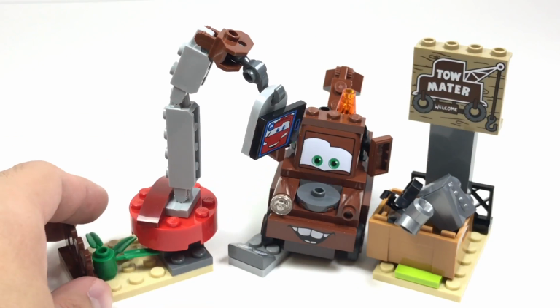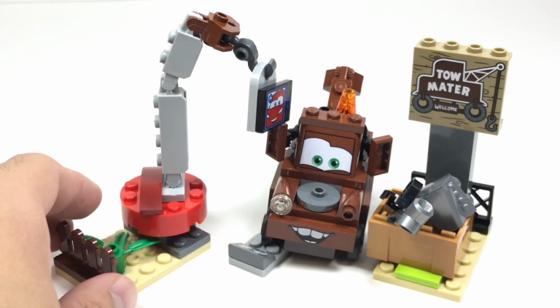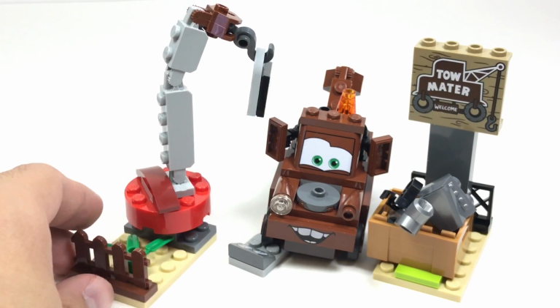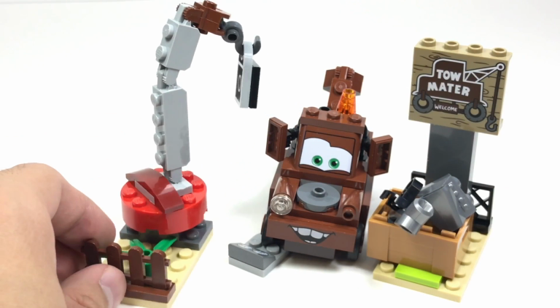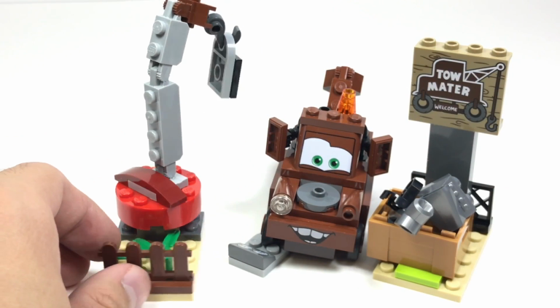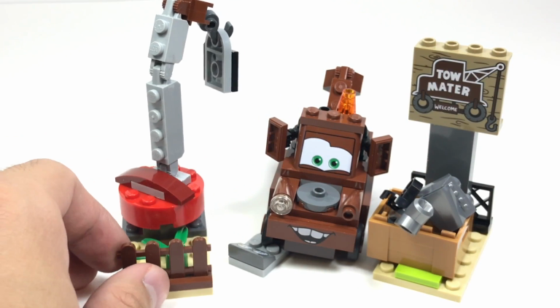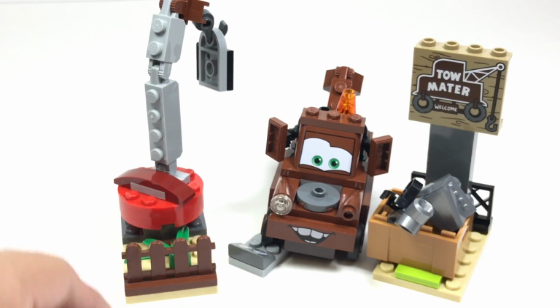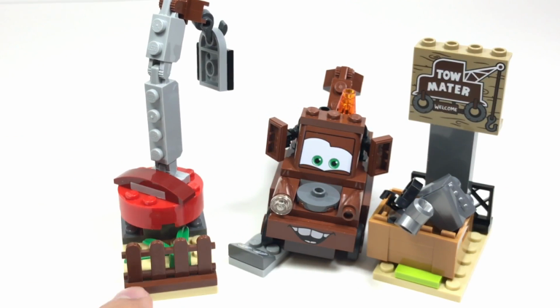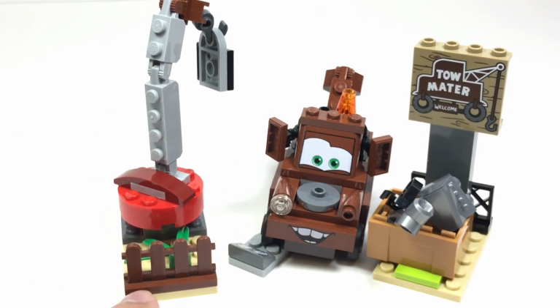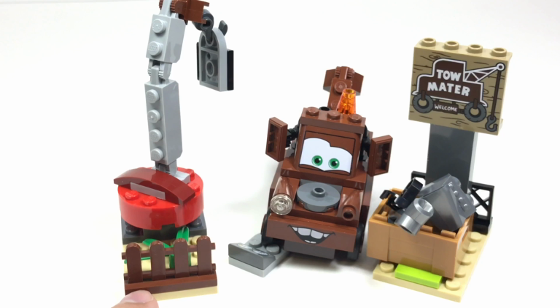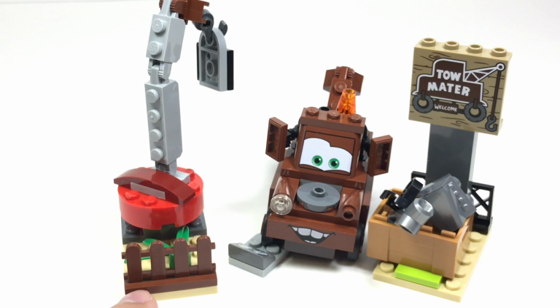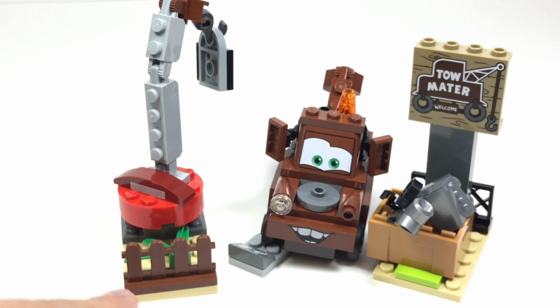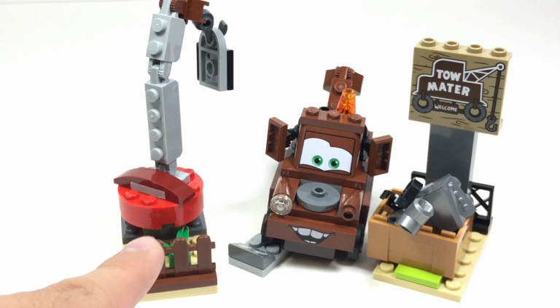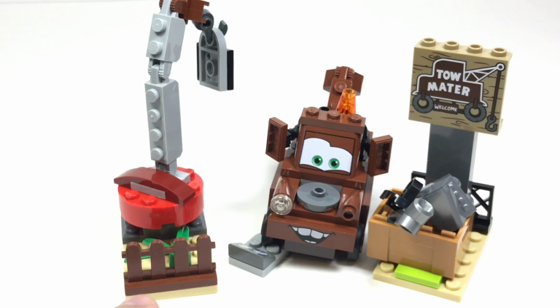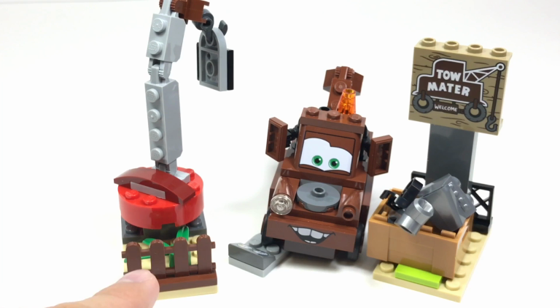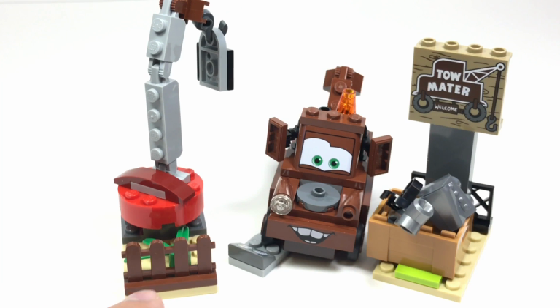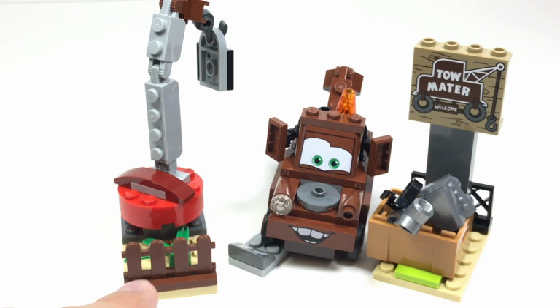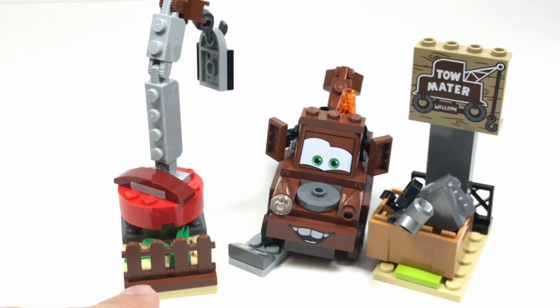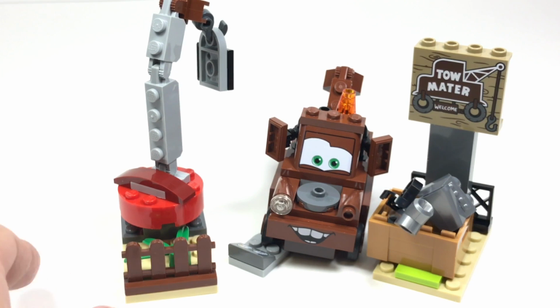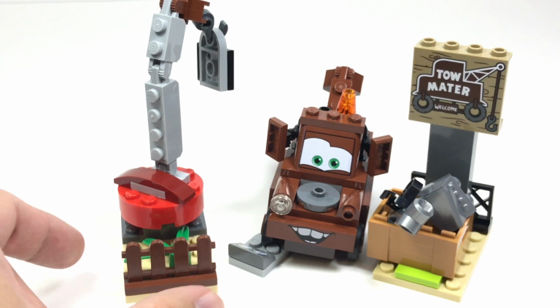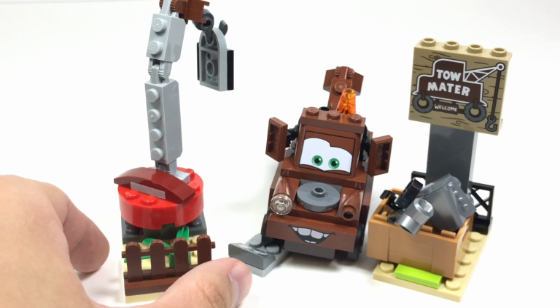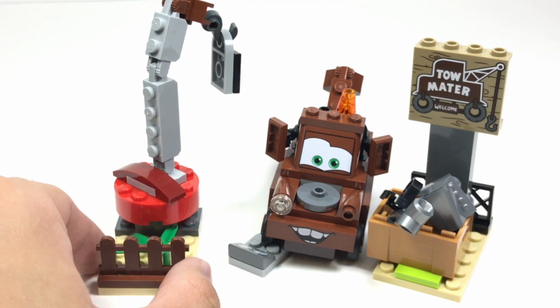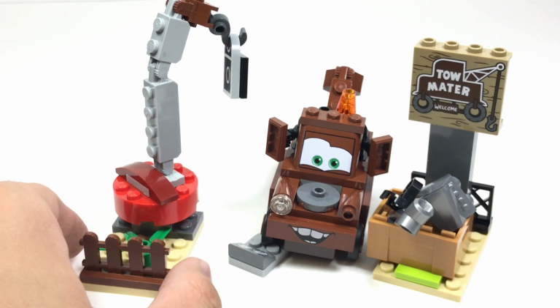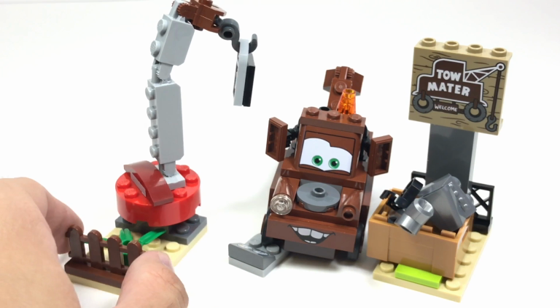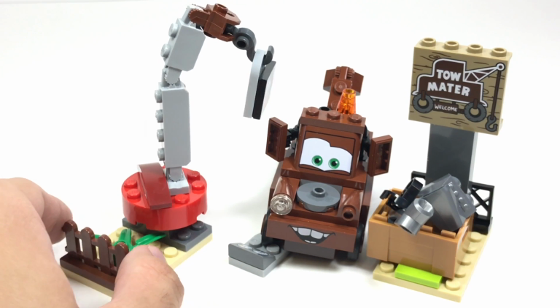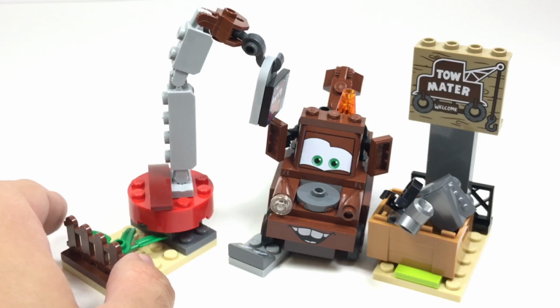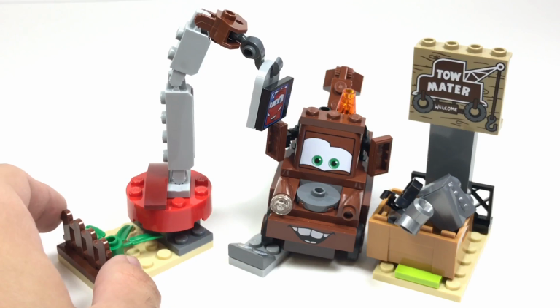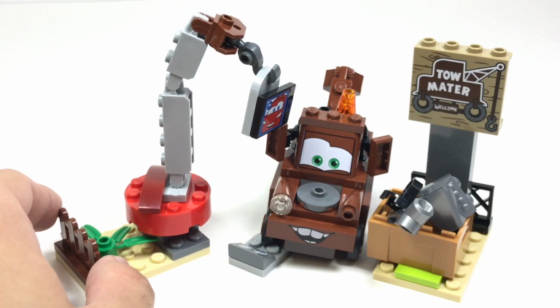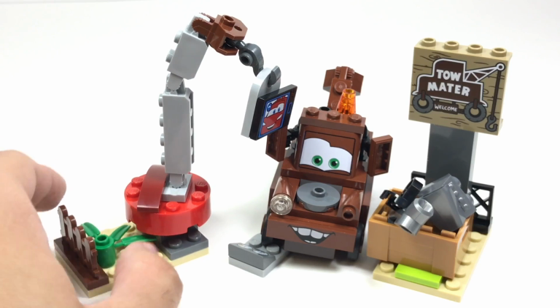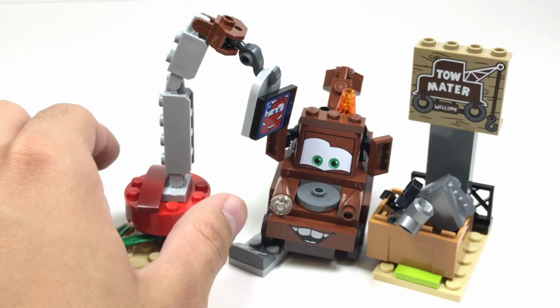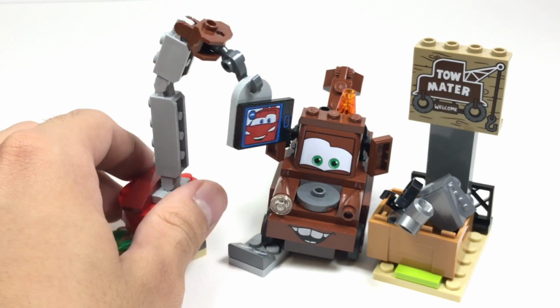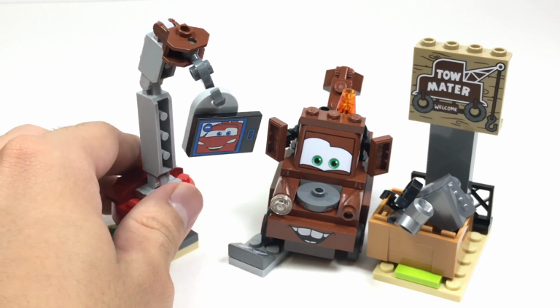Another cool part about this little build is the use of a fence piece in dark brown, which is pretty hard to find — I think it was only in one Friends set before. So that's a nice inclusion.